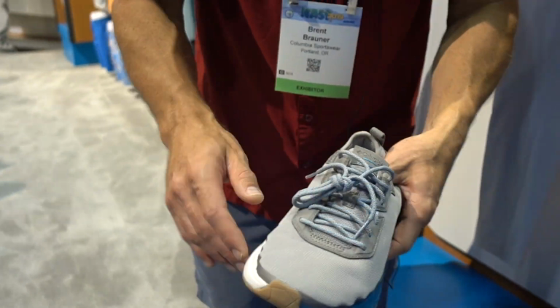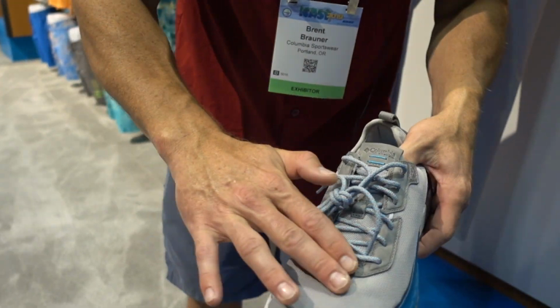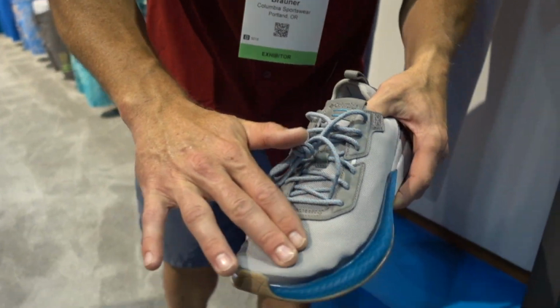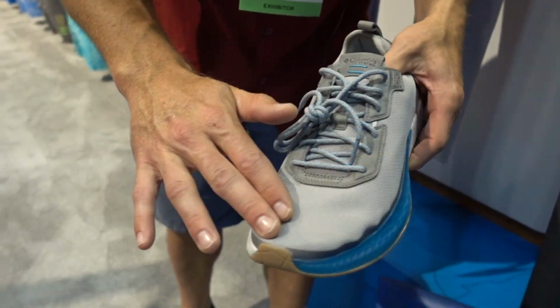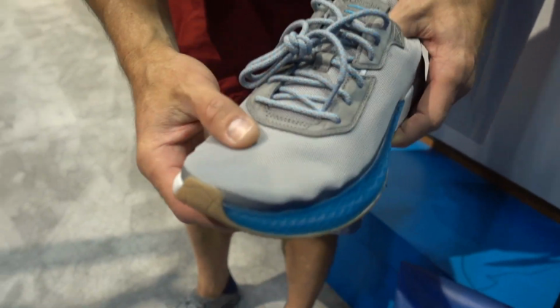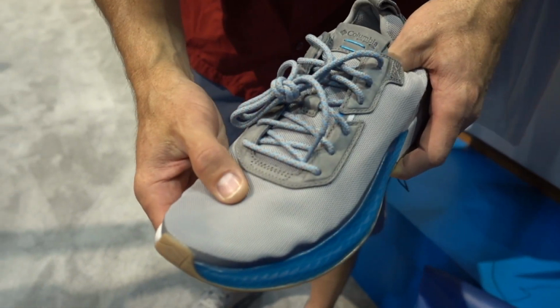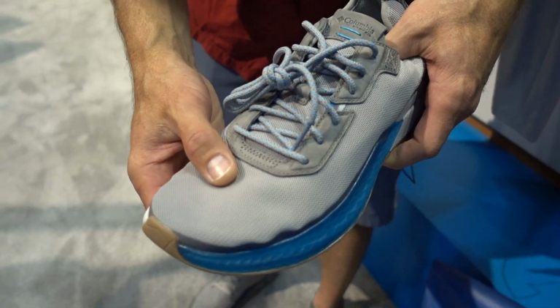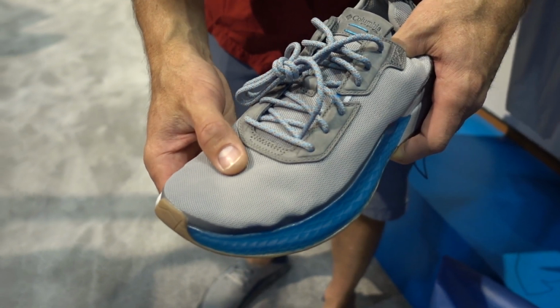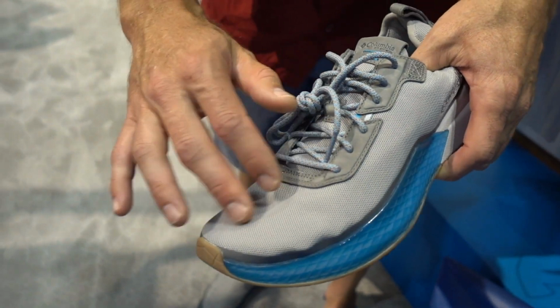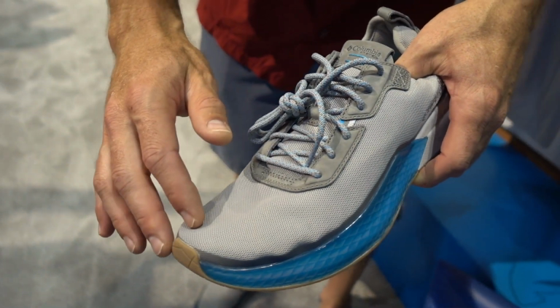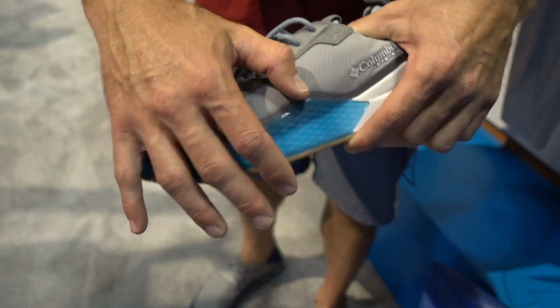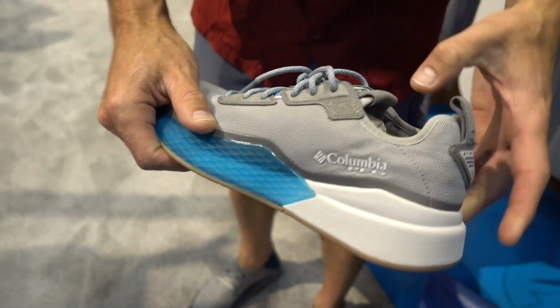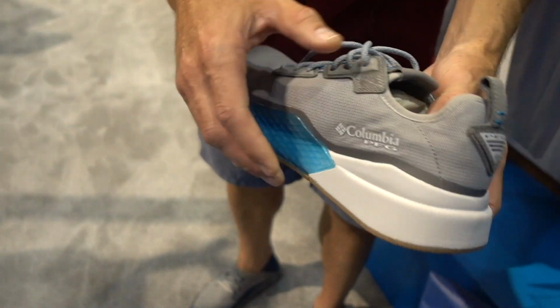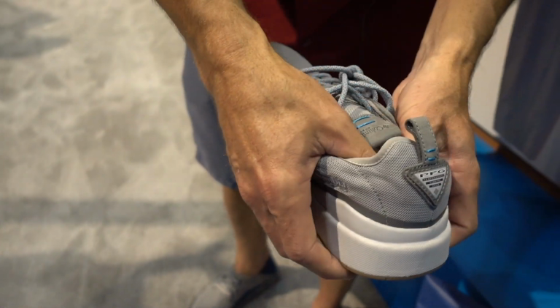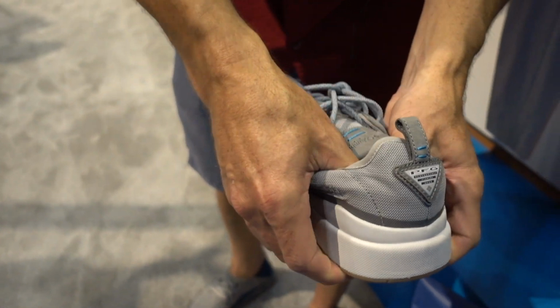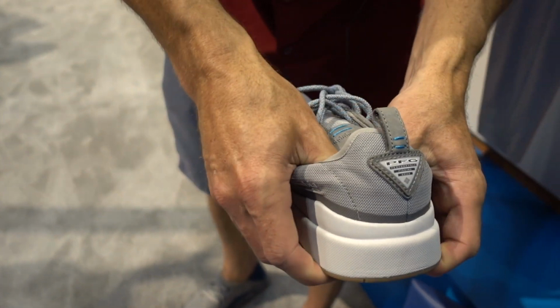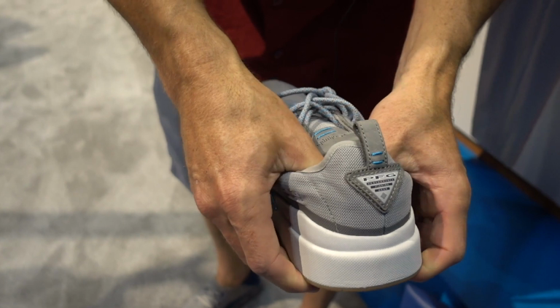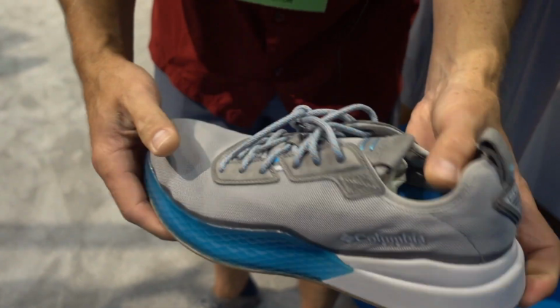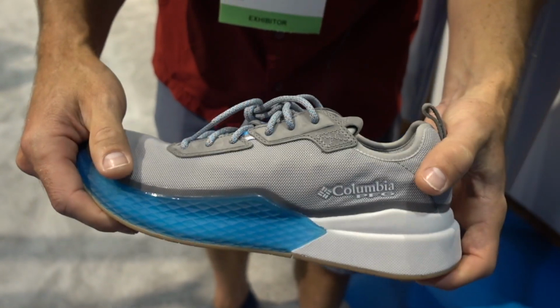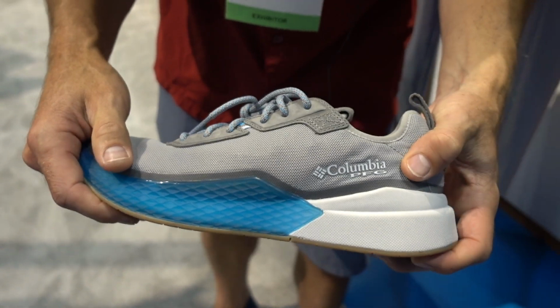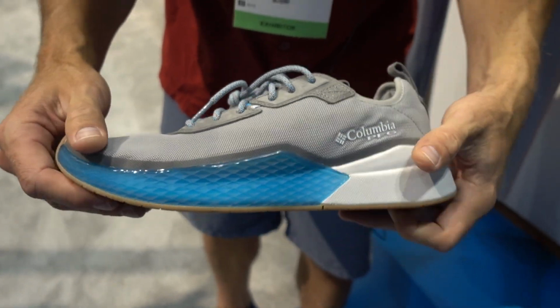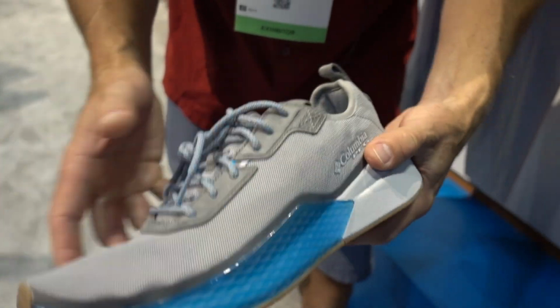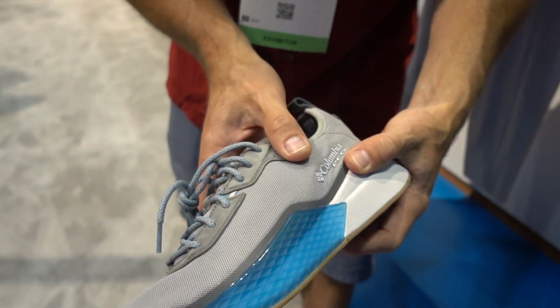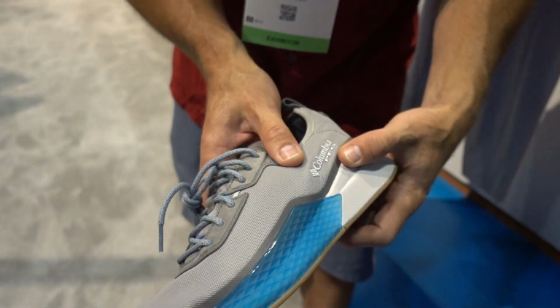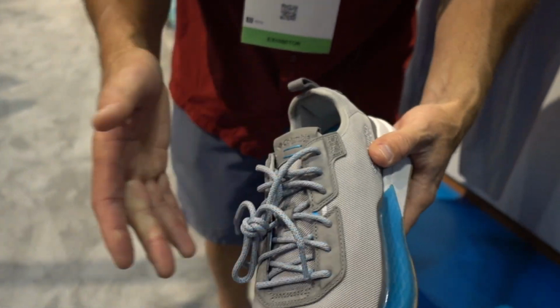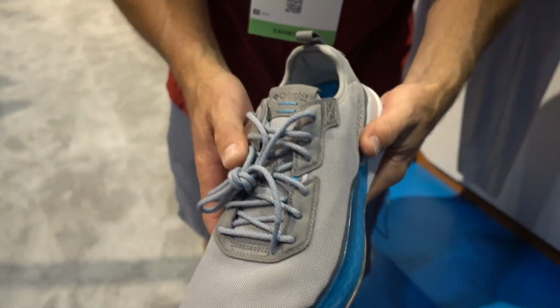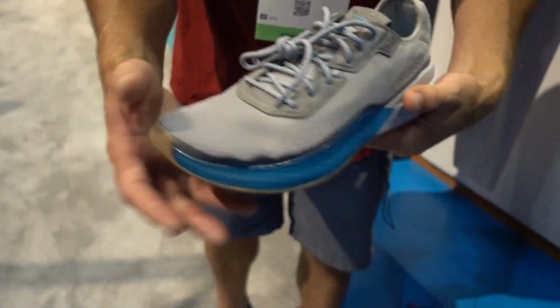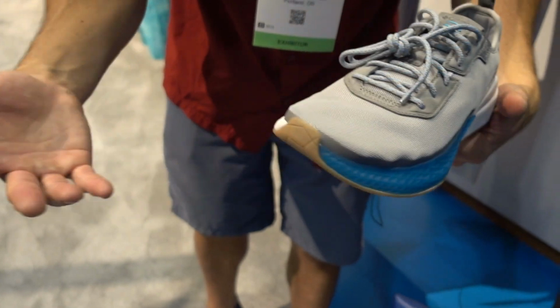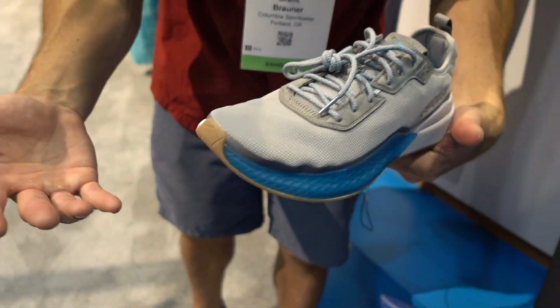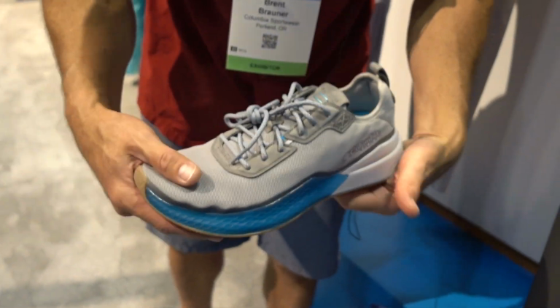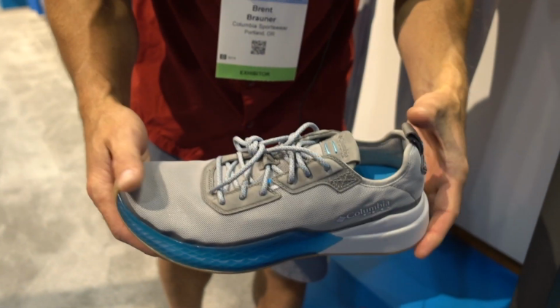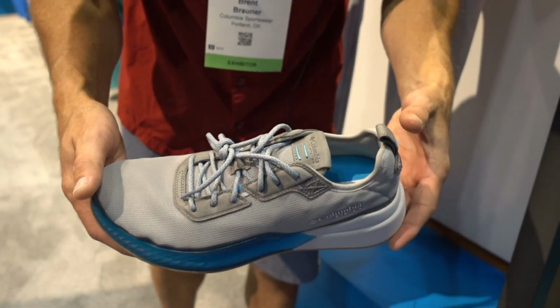You have a nice knit mesh upper — it's very breathable, keeping your foot cool, and will also drain water. You've also got a bit of a heel with cushion, making this more of a performance shoe. You have a little more ankle support, almost like a shoe you could wear to the gym or go on a run with, but also go on the water with.